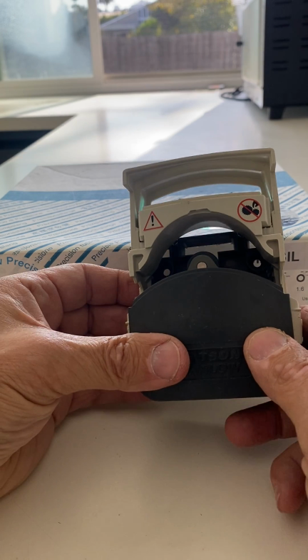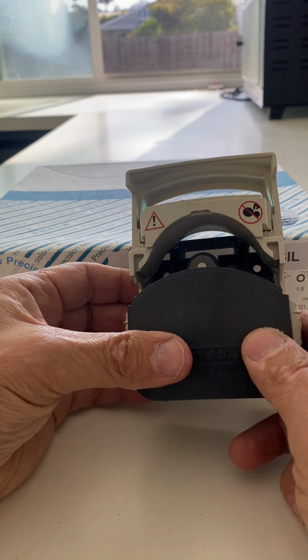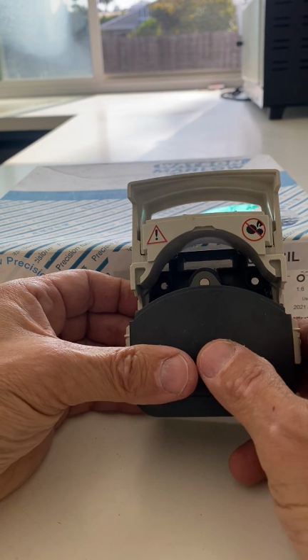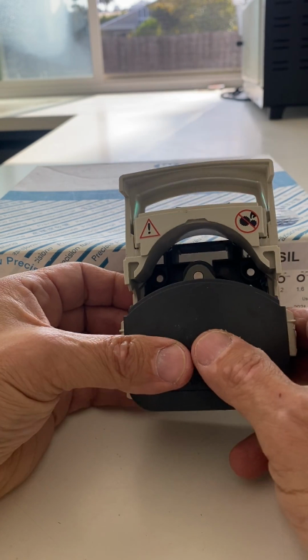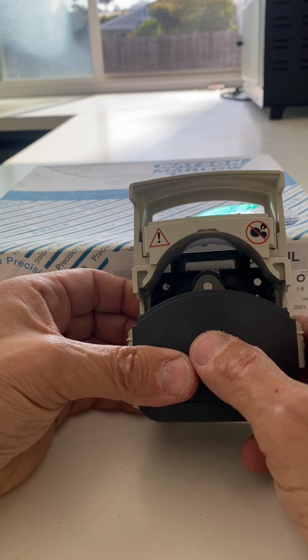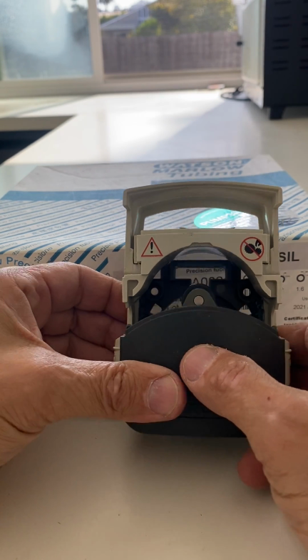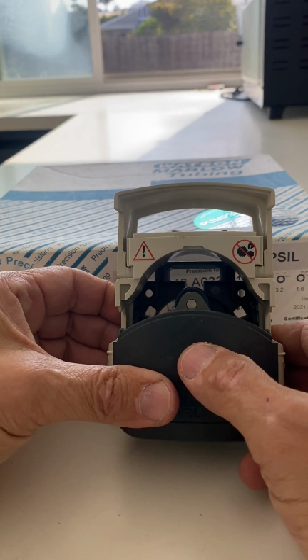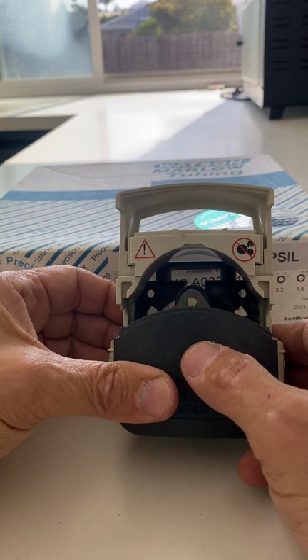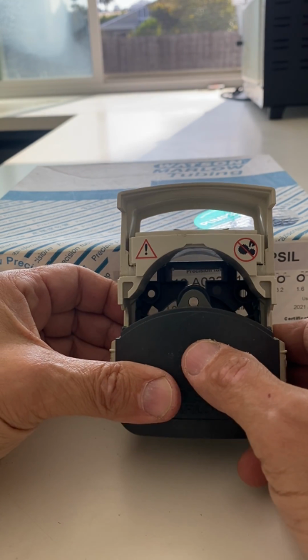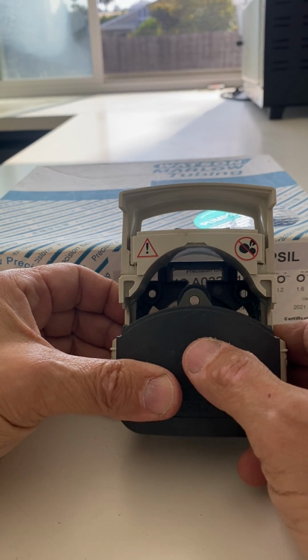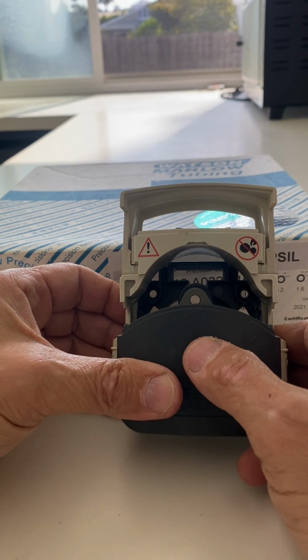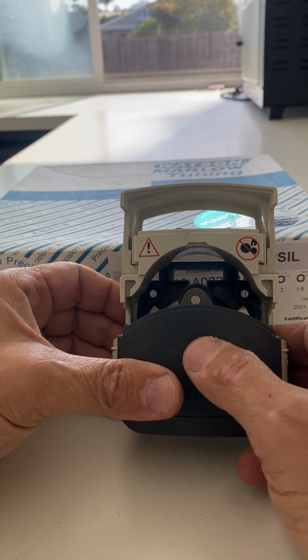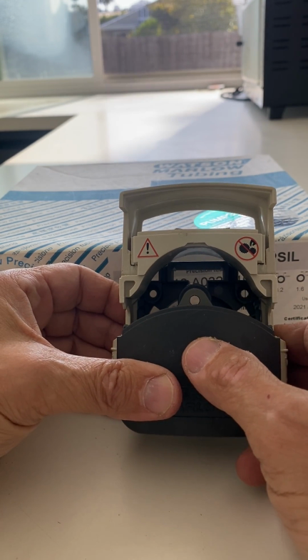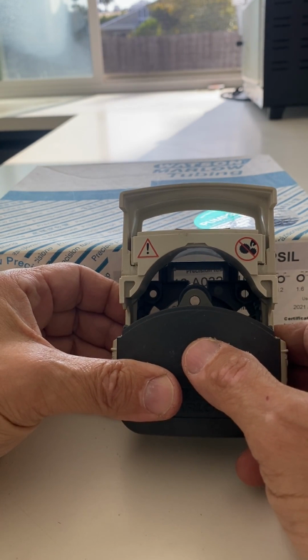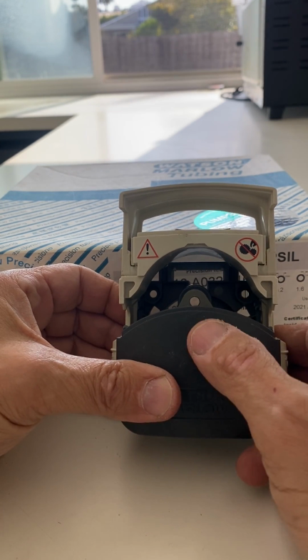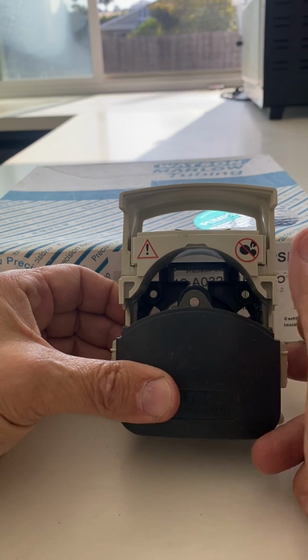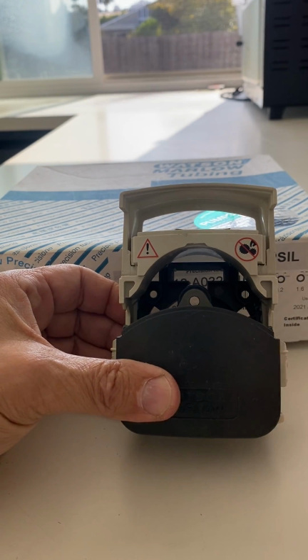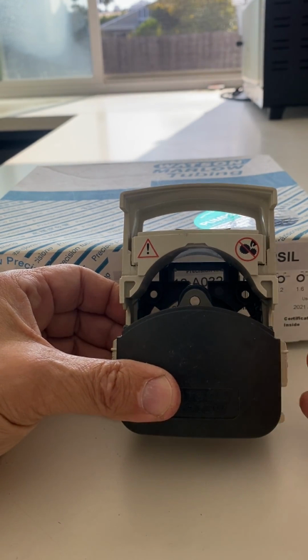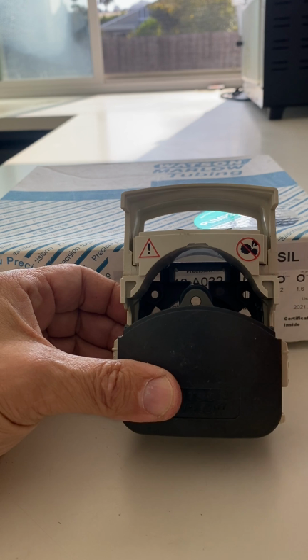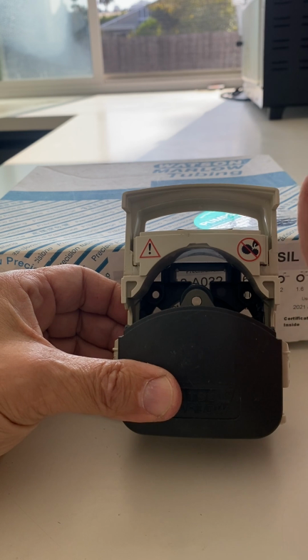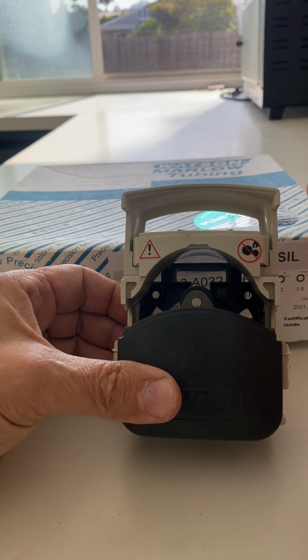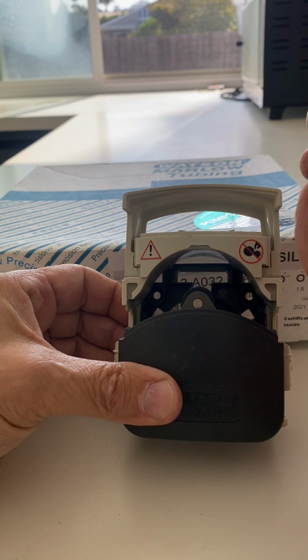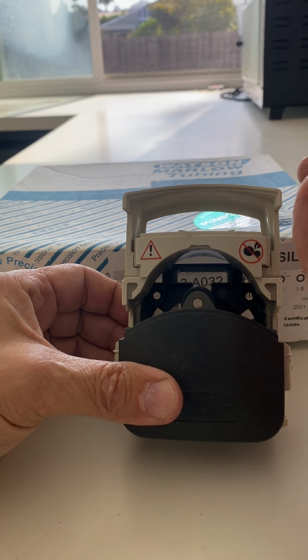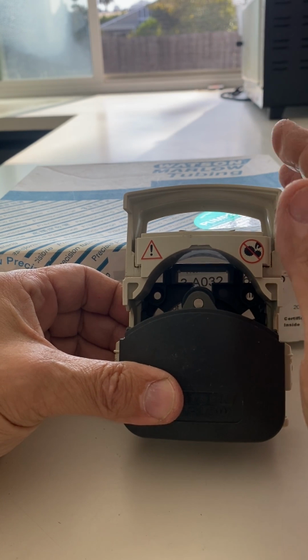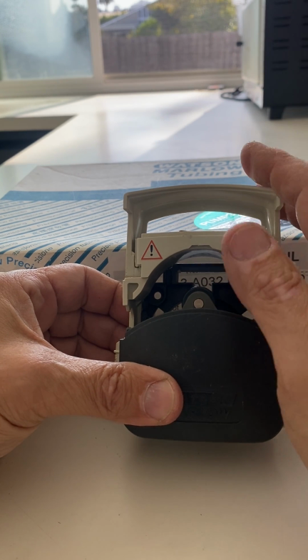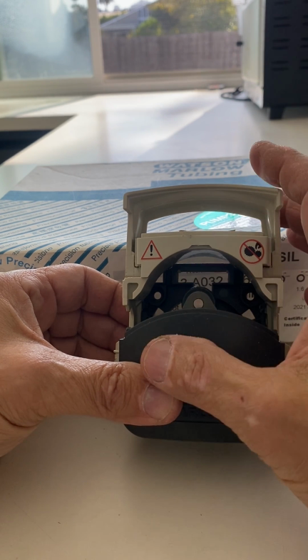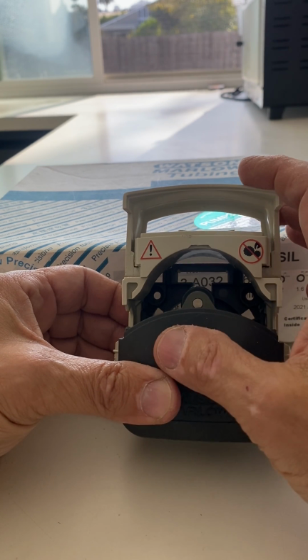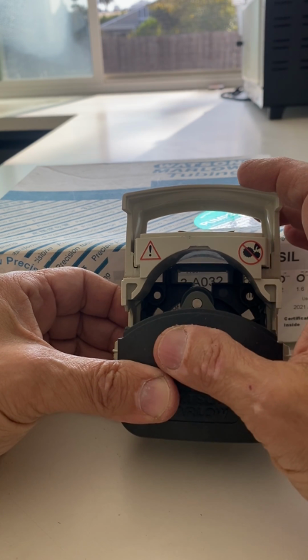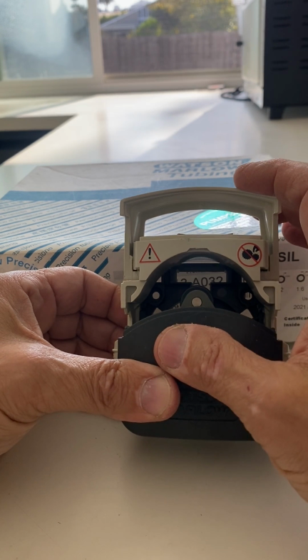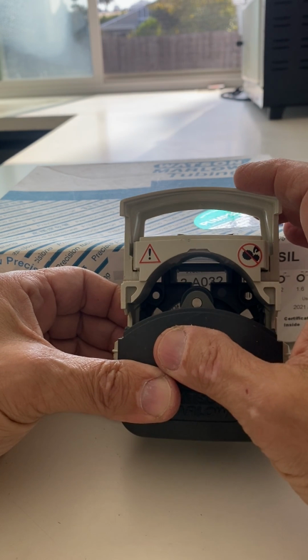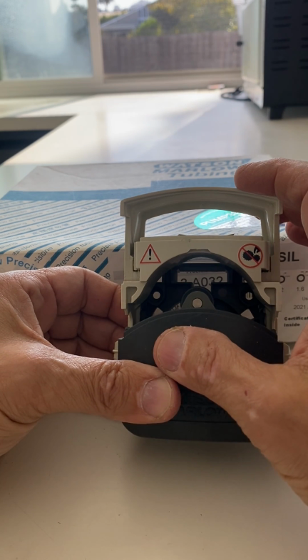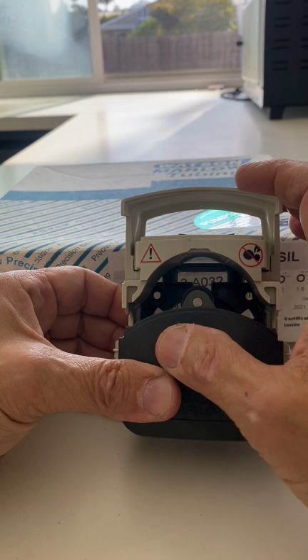This can be done while the head is mounted on the pump. I'm just doing it with the head off the pump to make it easier to see.